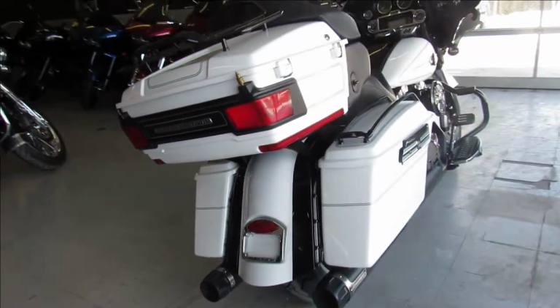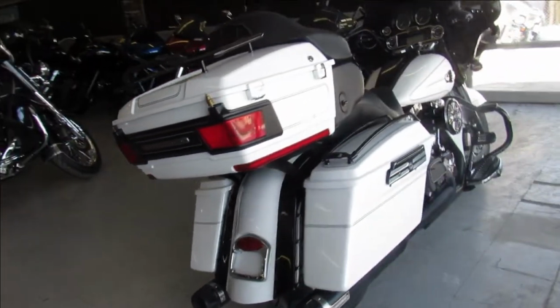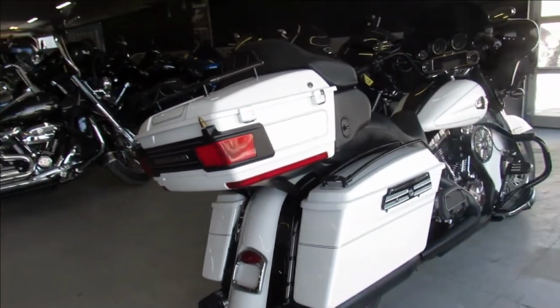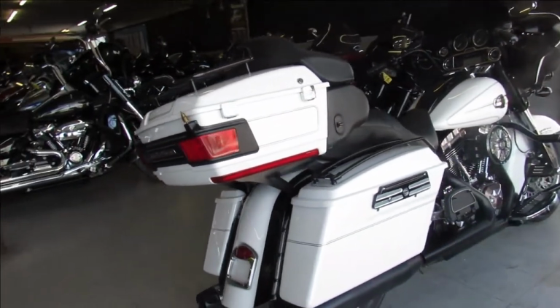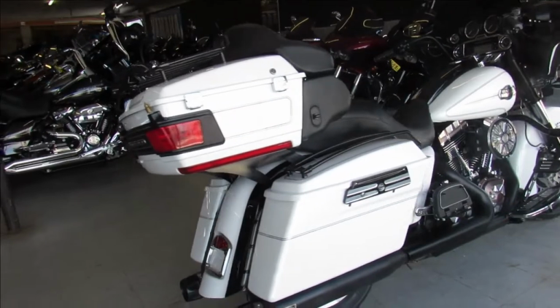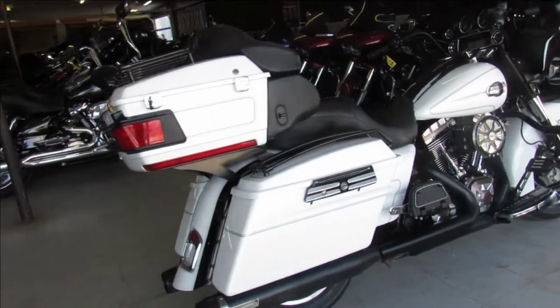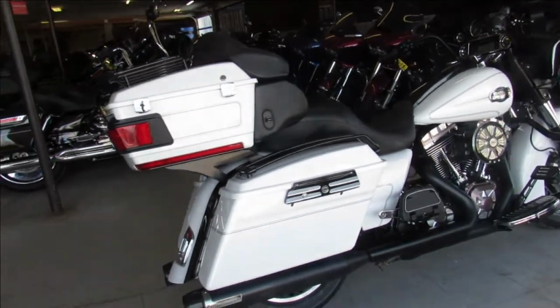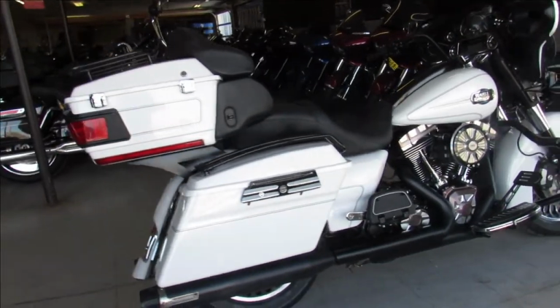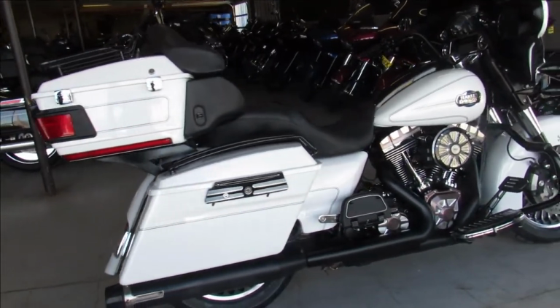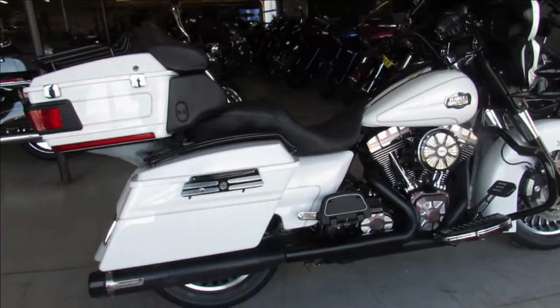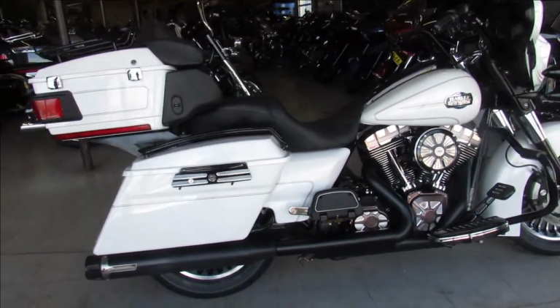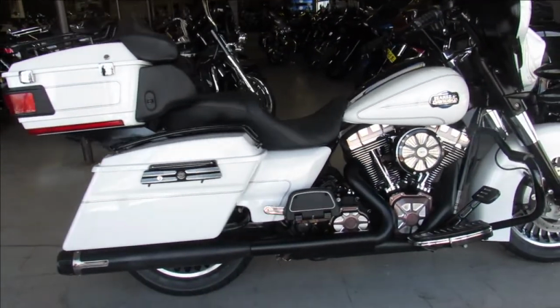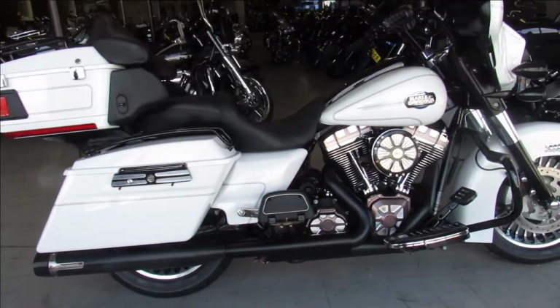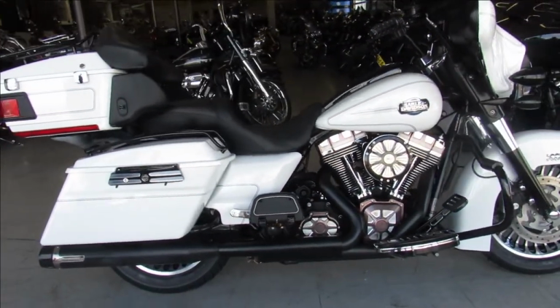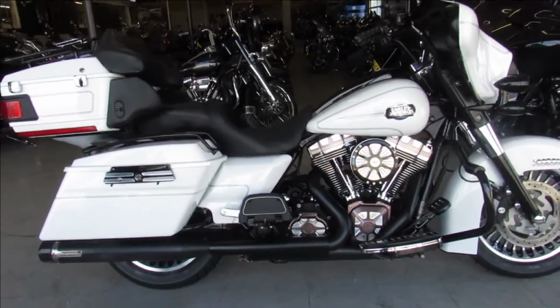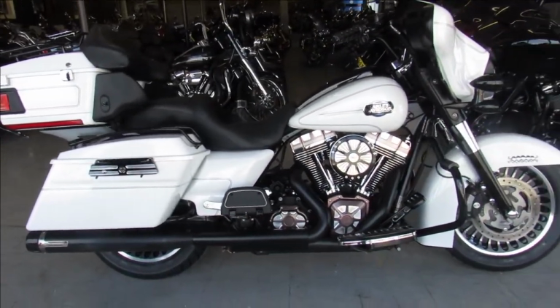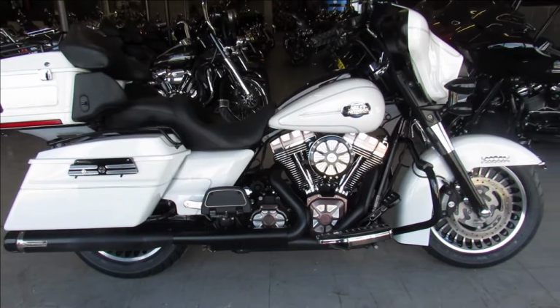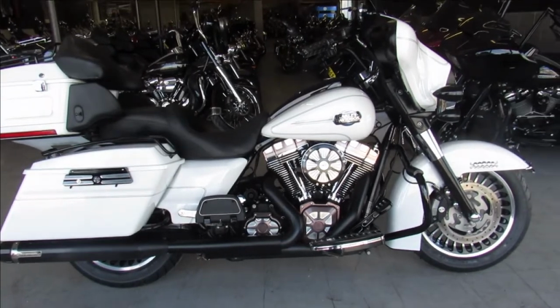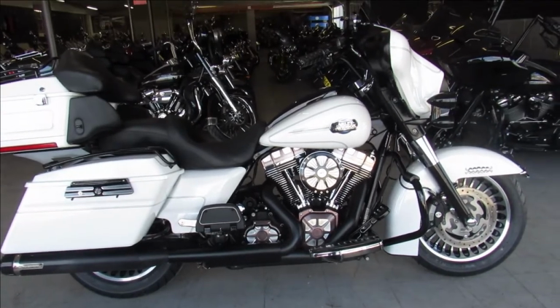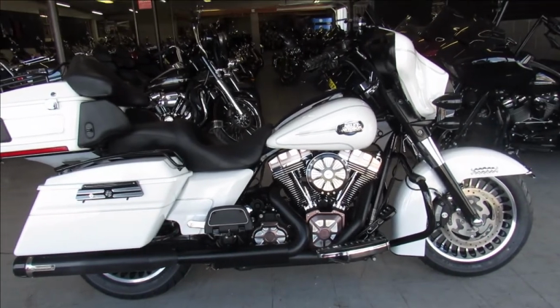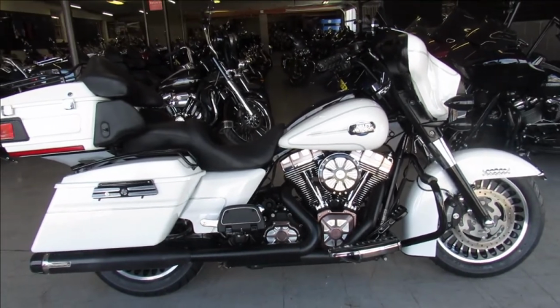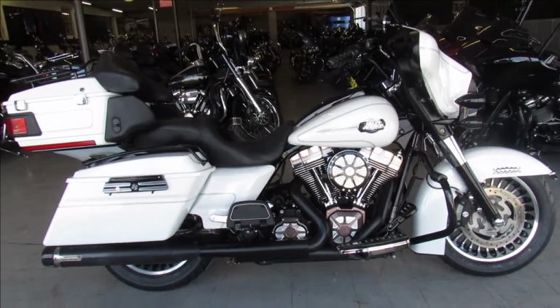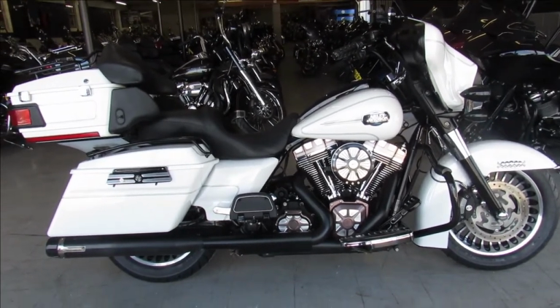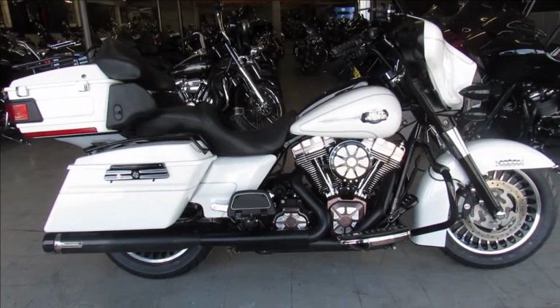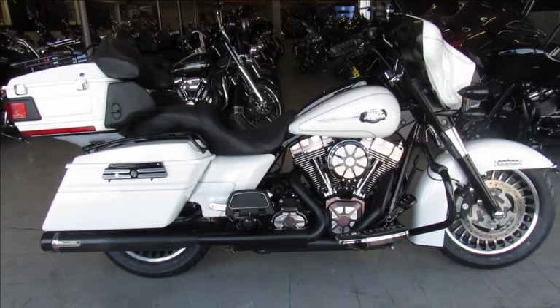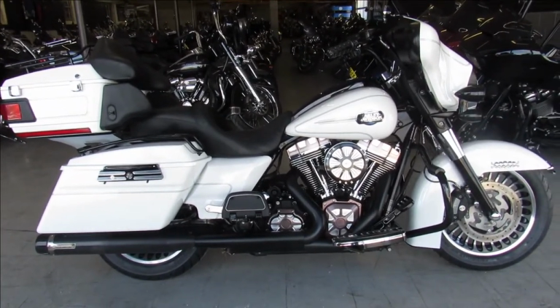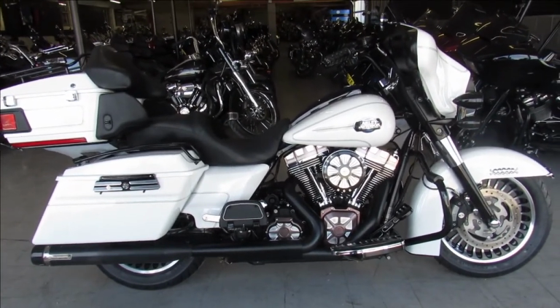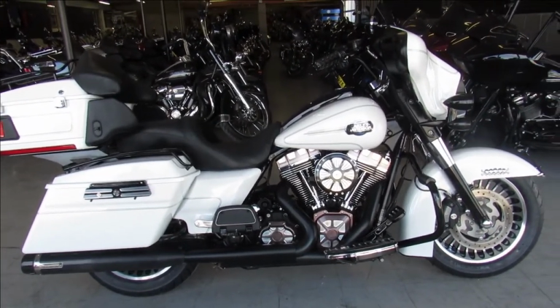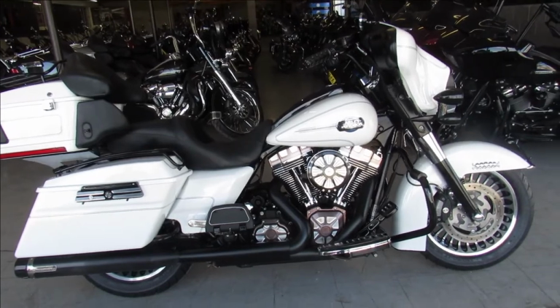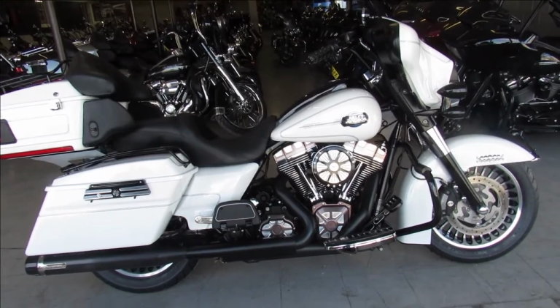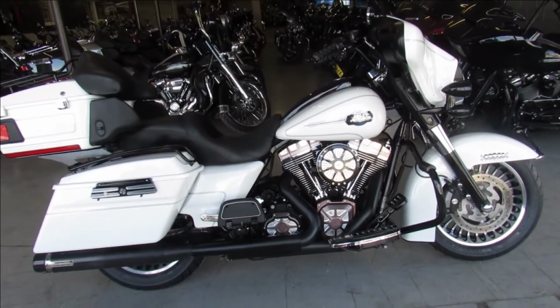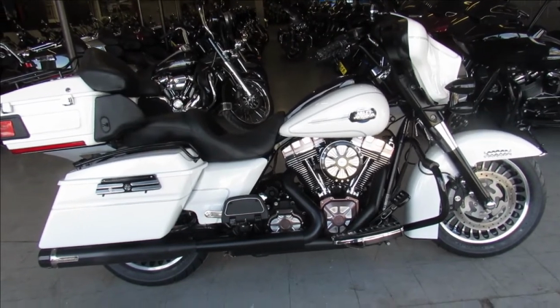Over $30,000 invested in this one guys — it's a beautiful bike for the money. That's a 2012 ultra classic. We've got guaranteed financing, leasing programs, layaway programs, and your trades are always welcome. Give us a call at 810-648-9500.